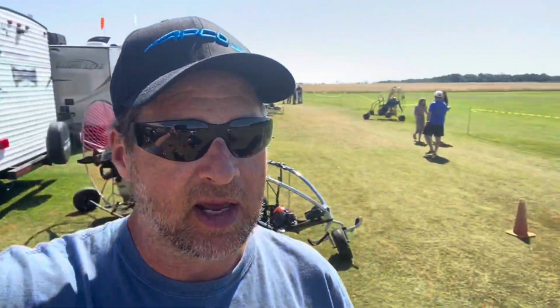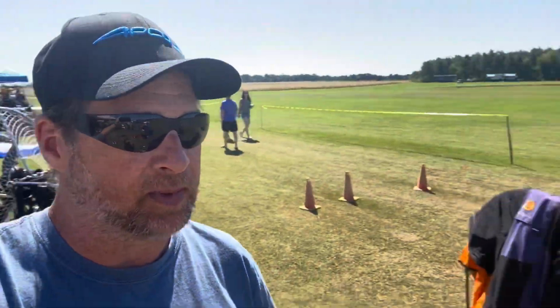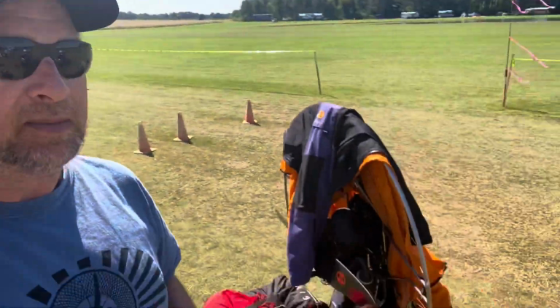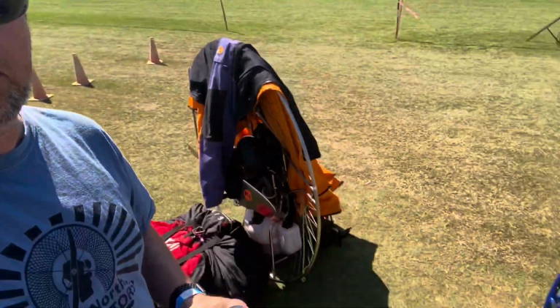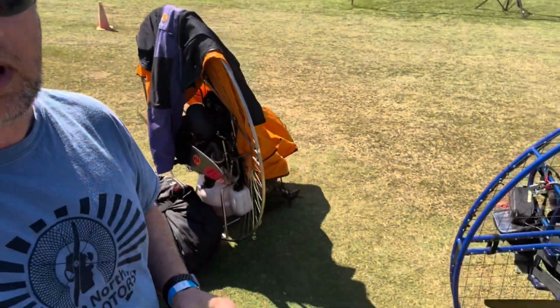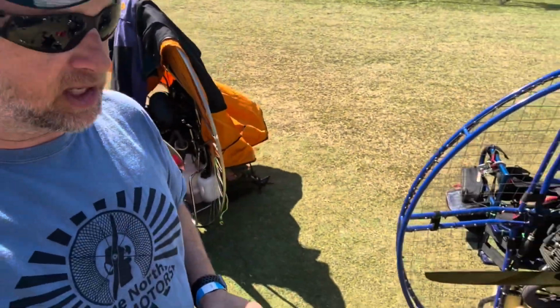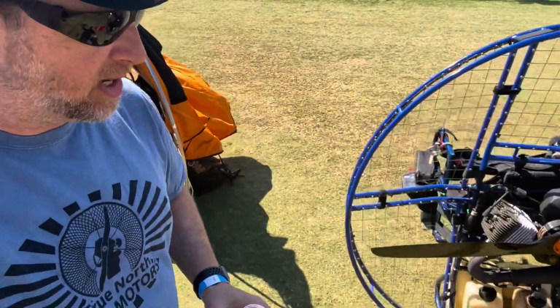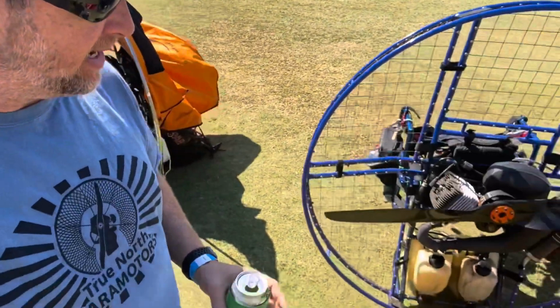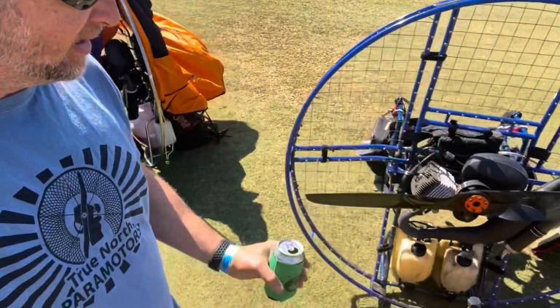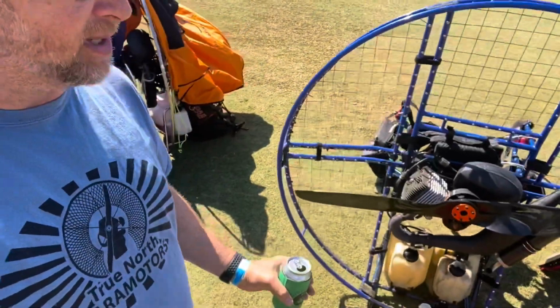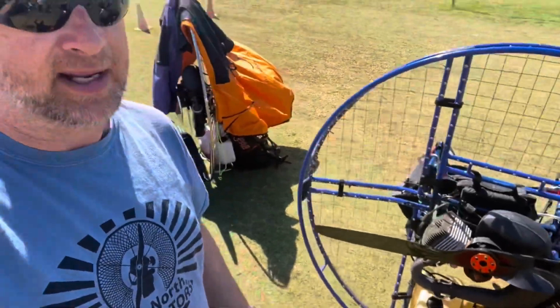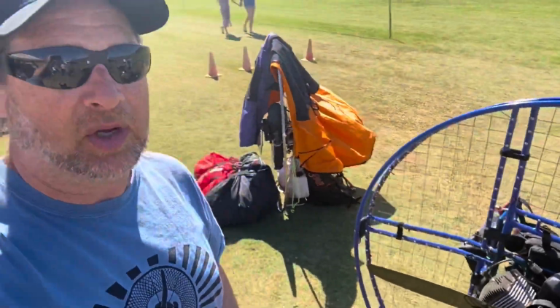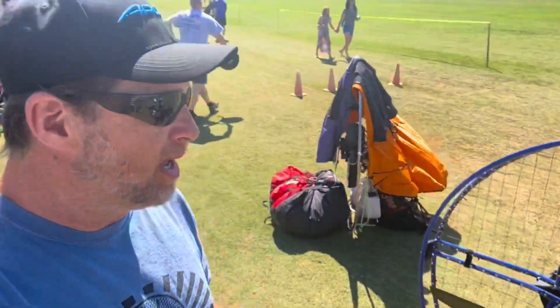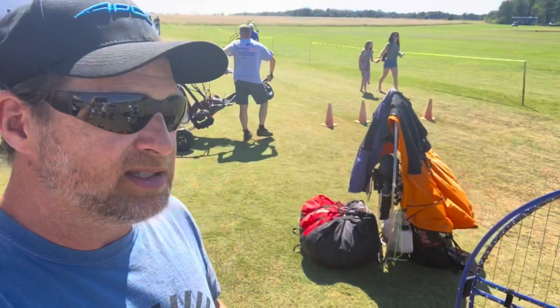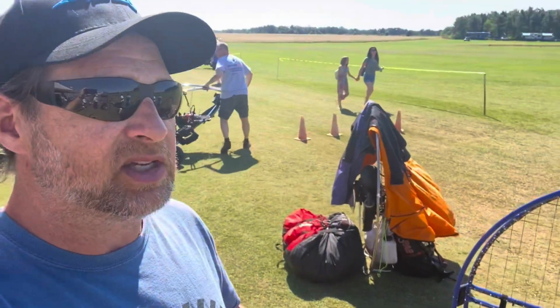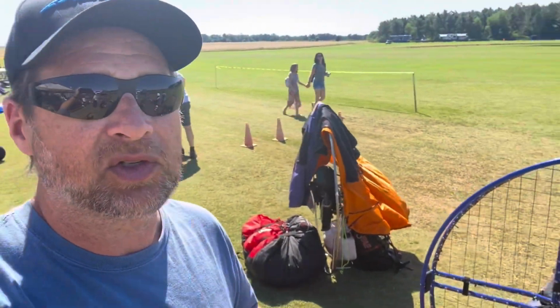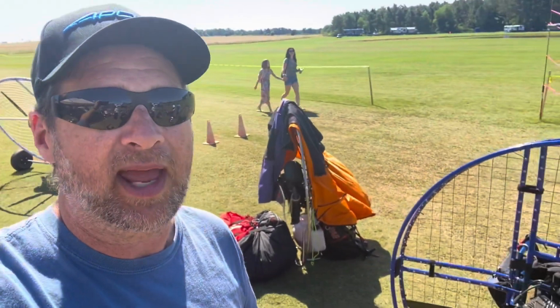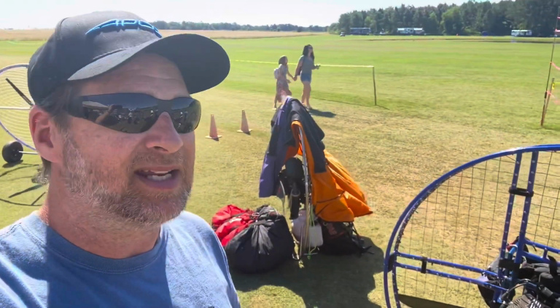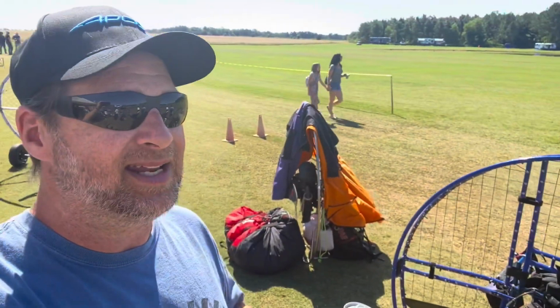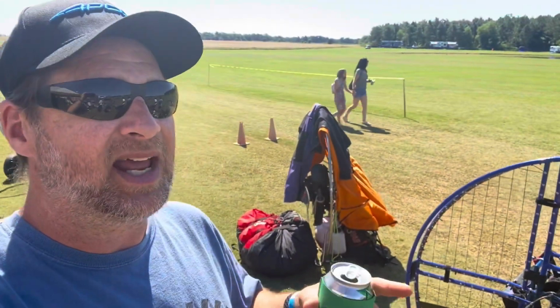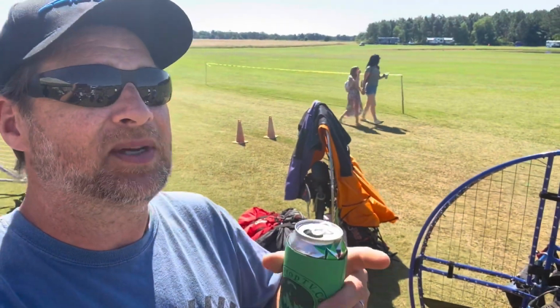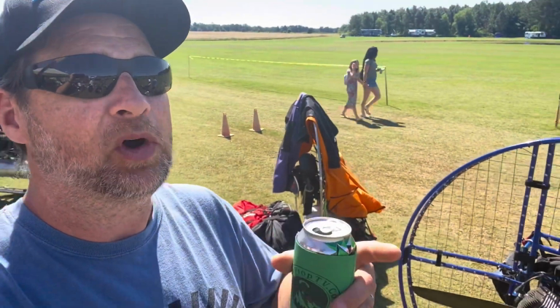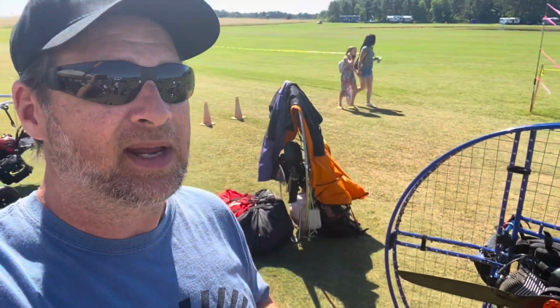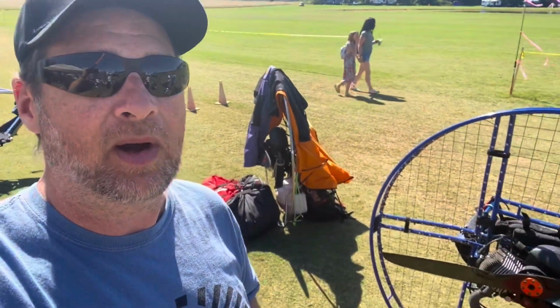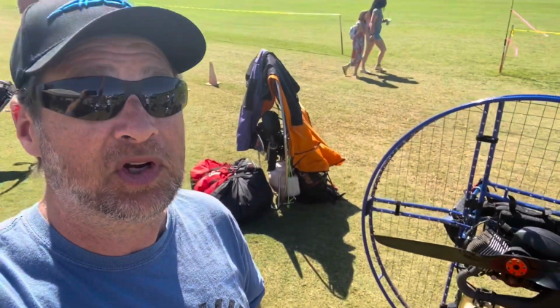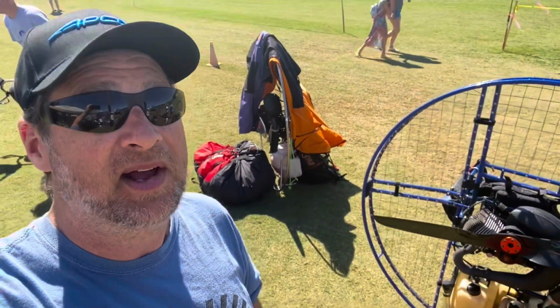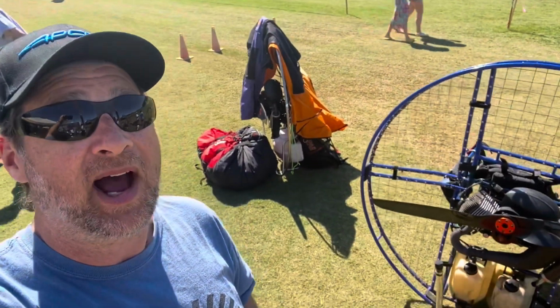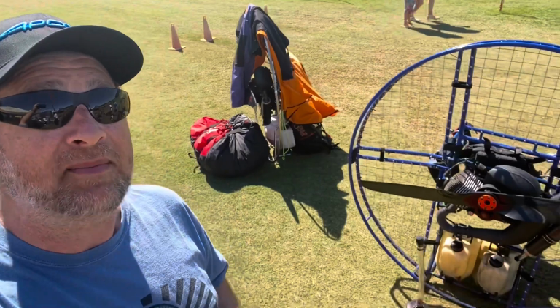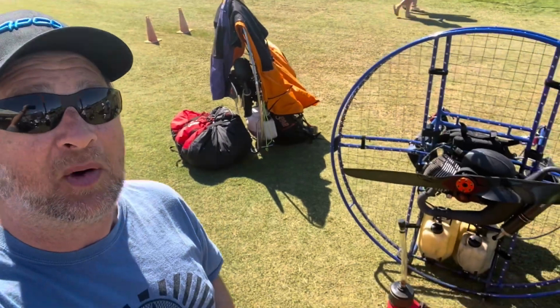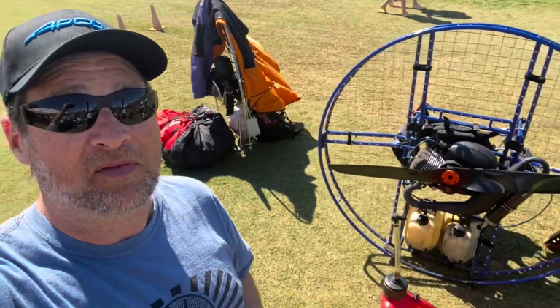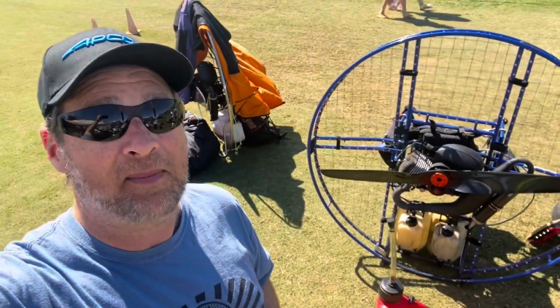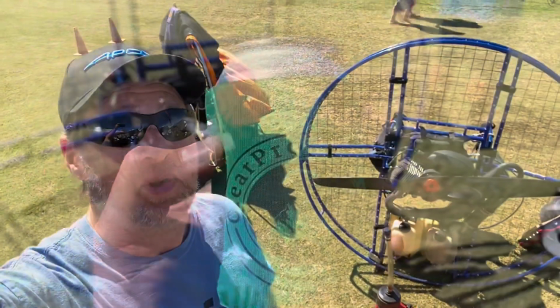So I'm getting the paramotor all set up and I need some gas. Because this is a two-stroke engine, it needs to have some oil mix. So I'm going to show you how I mix the oil for my paramotor.